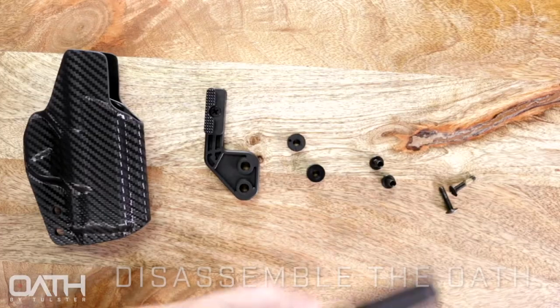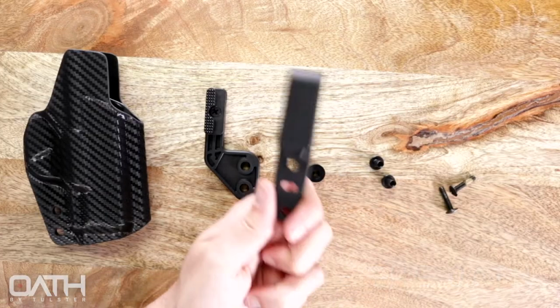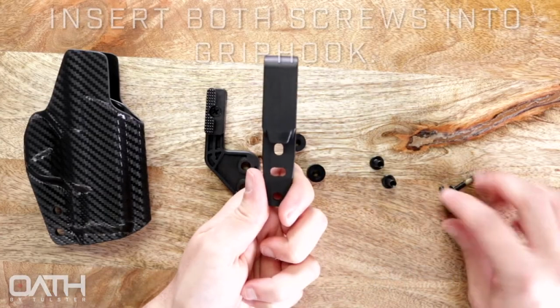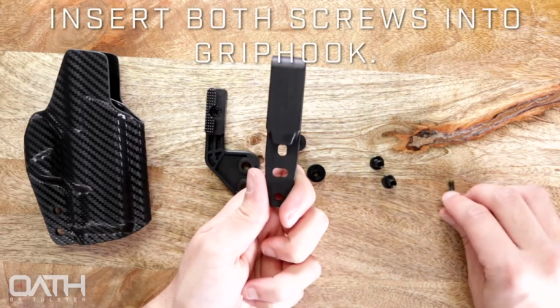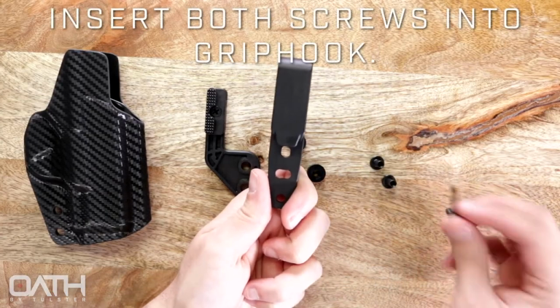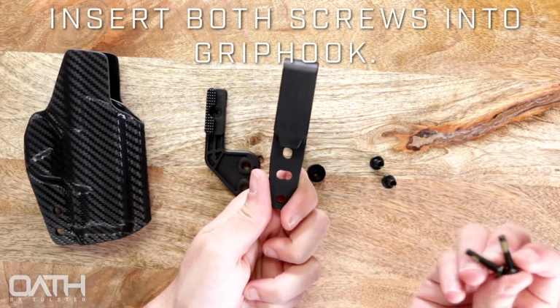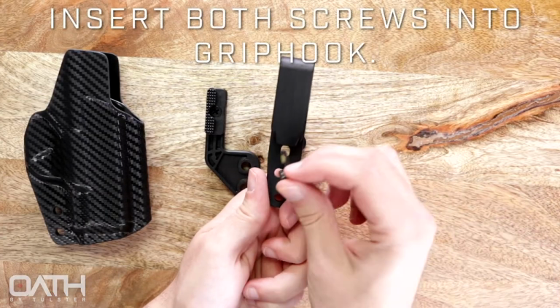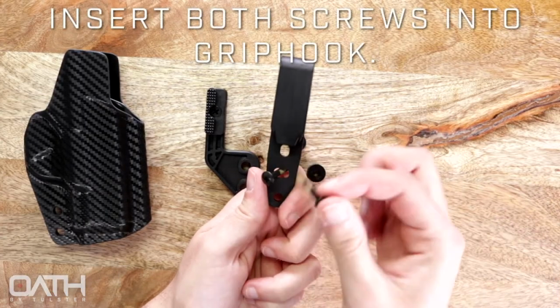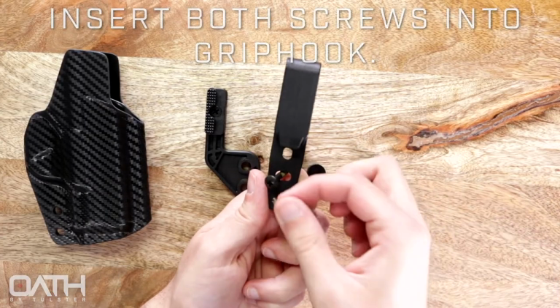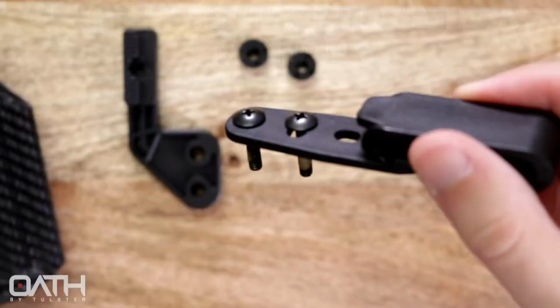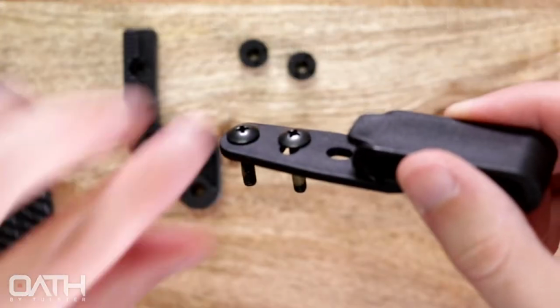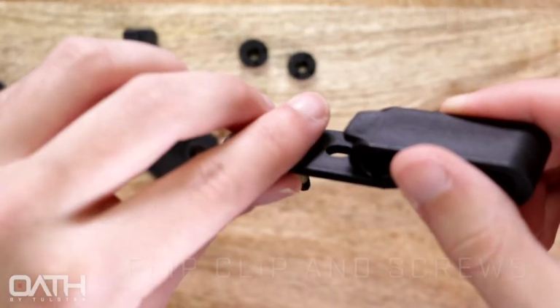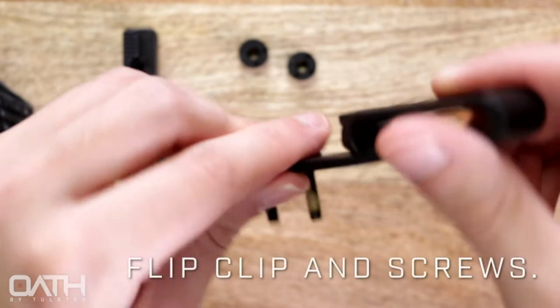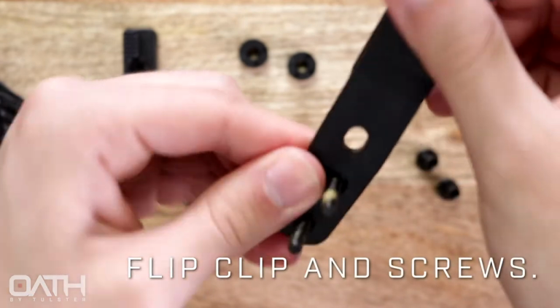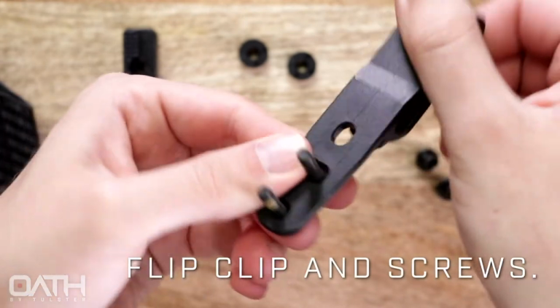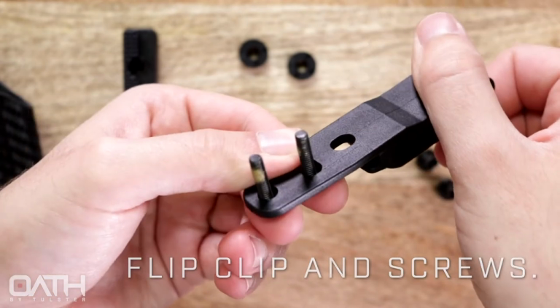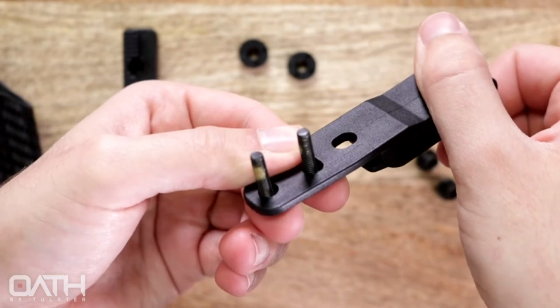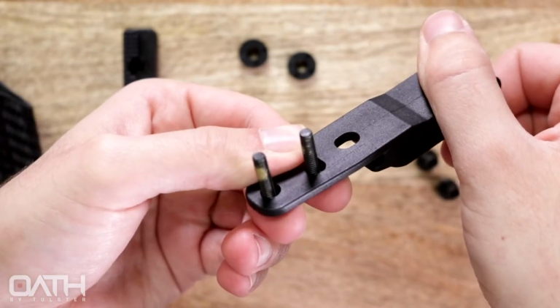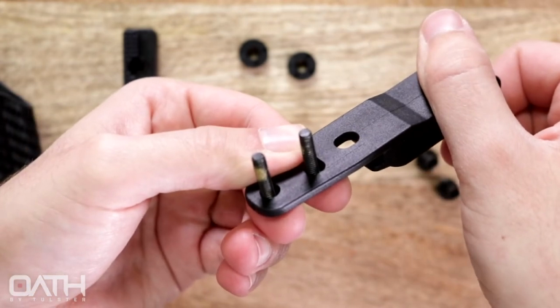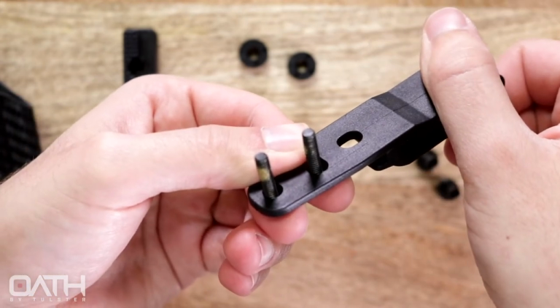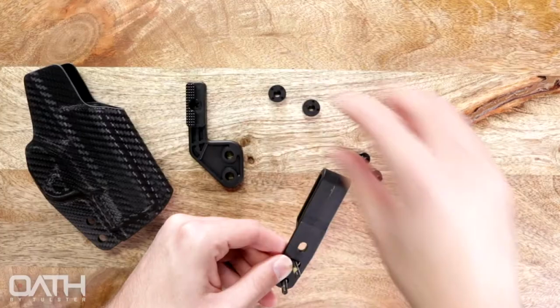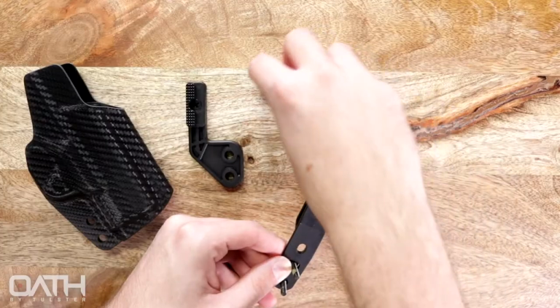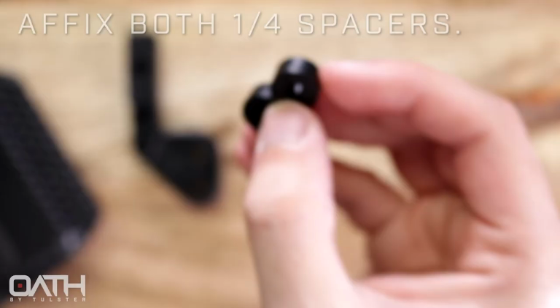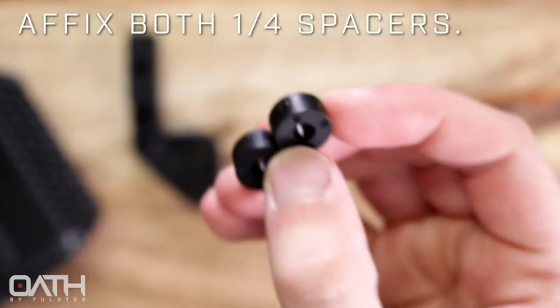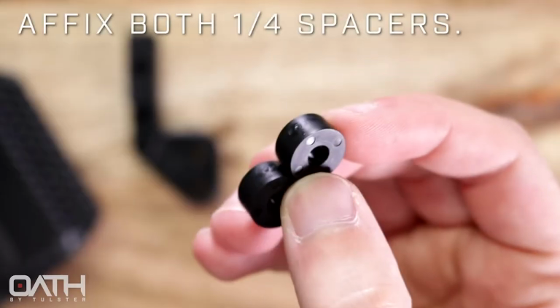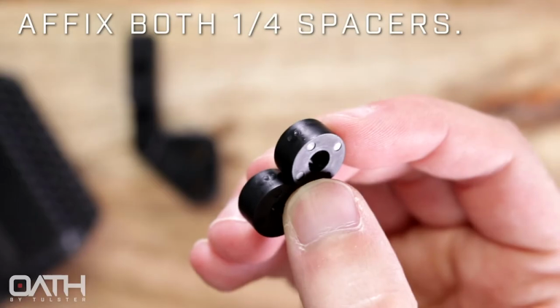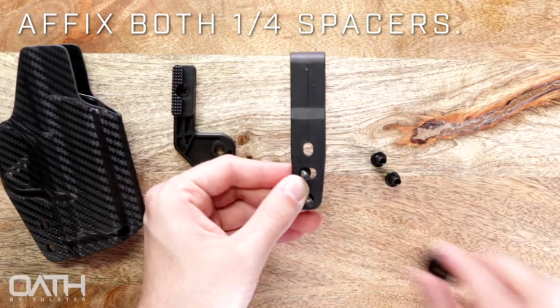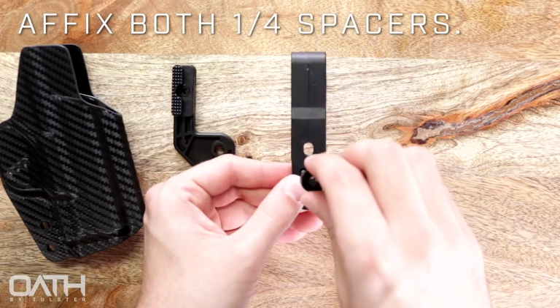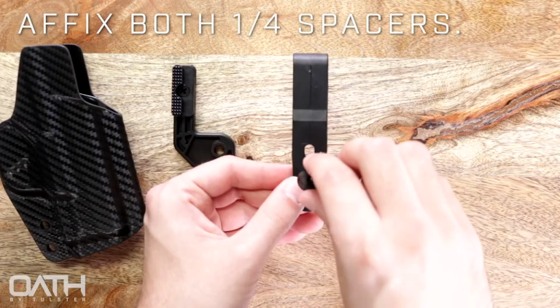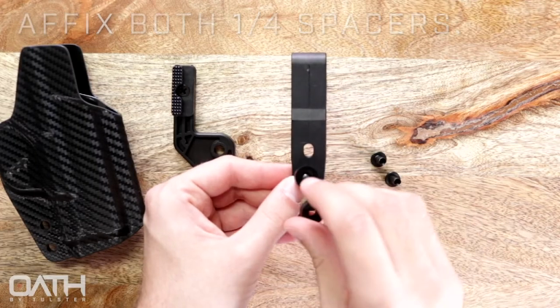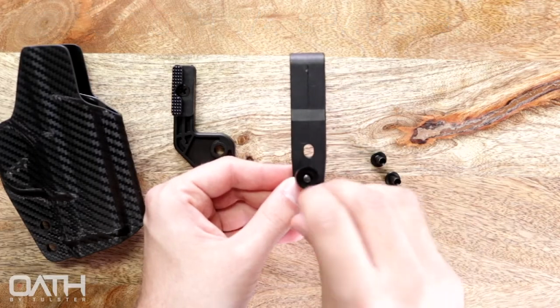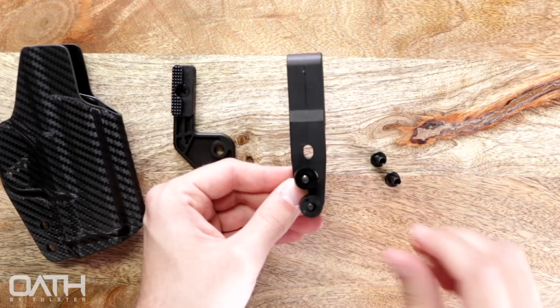Take your new grip hook and insert both of the patched screws into the clip. Keeping your fingers pressed against the screws so they don't fall out, flip the clip and screws upside down. Then affix both 1/4-inch spacers. Be sure you're holding these in place so it doesn't fall apart.